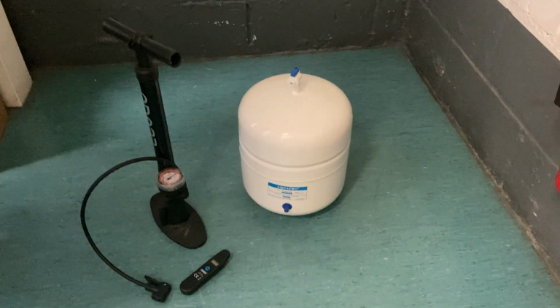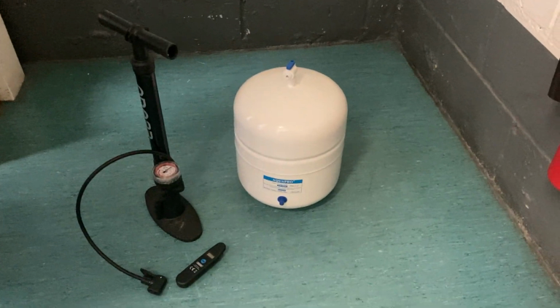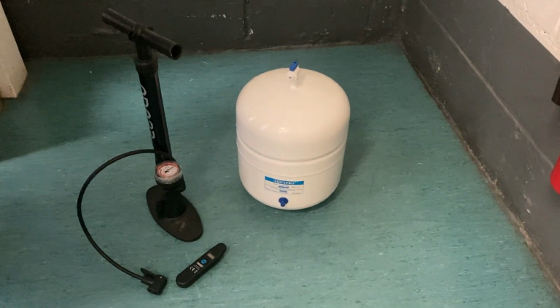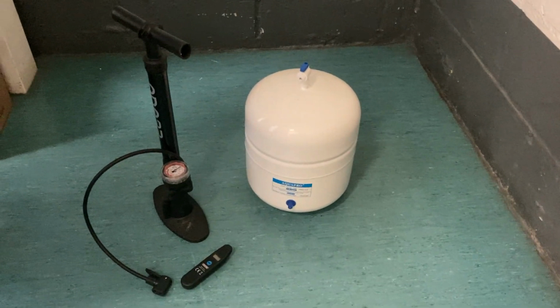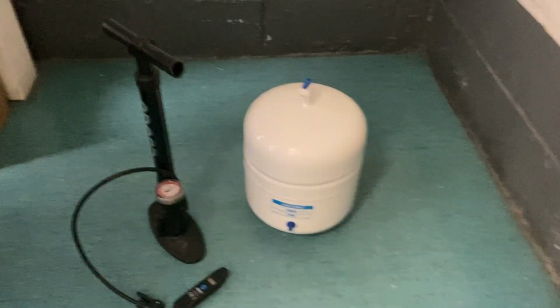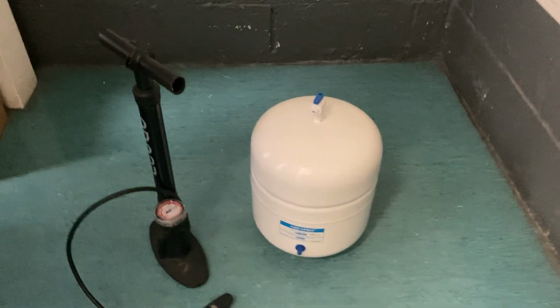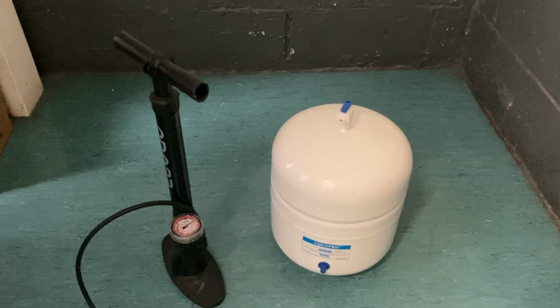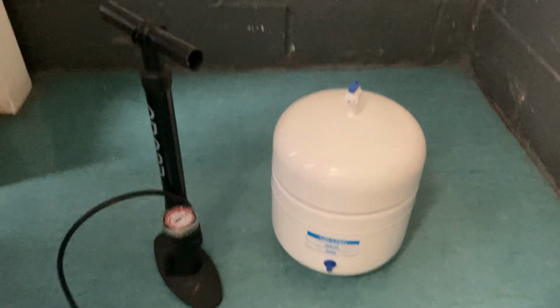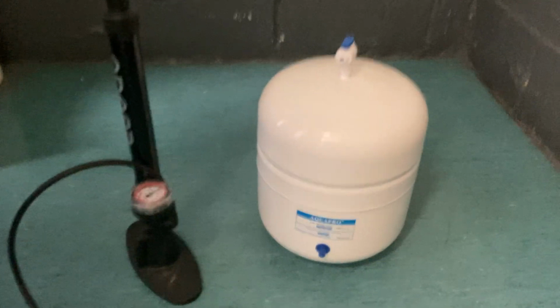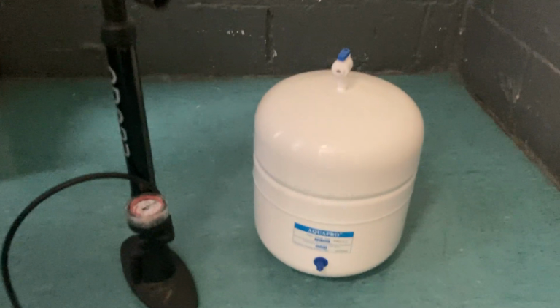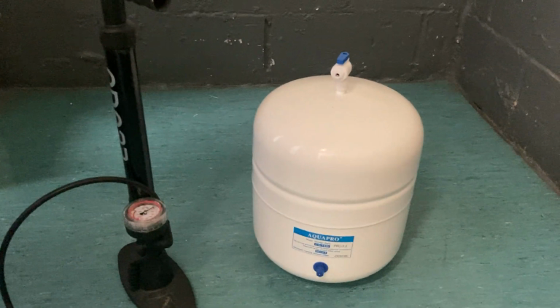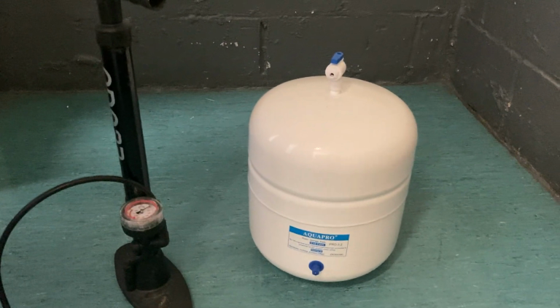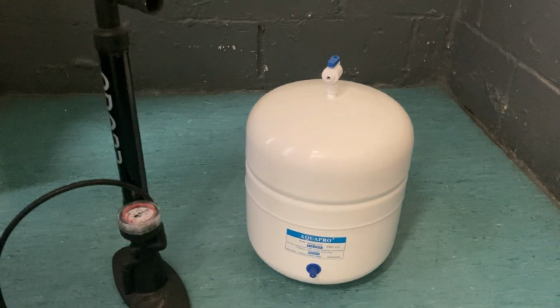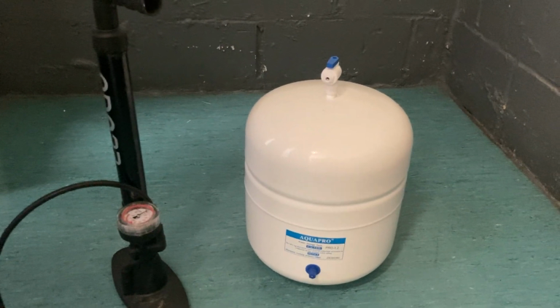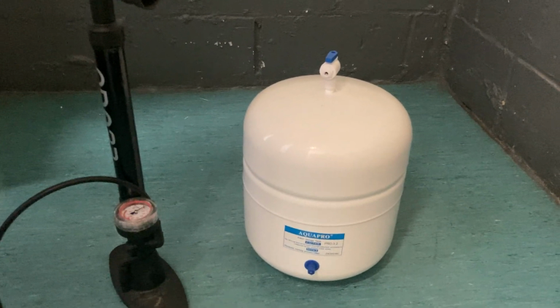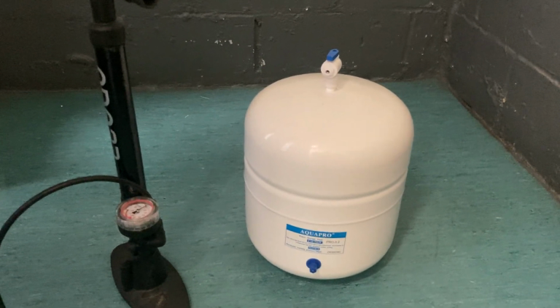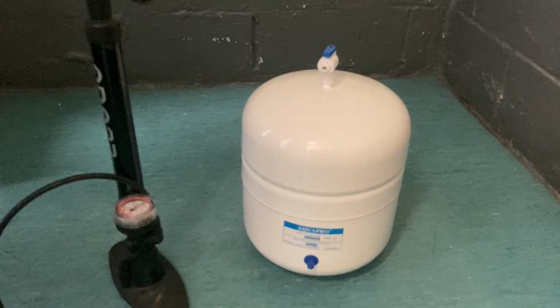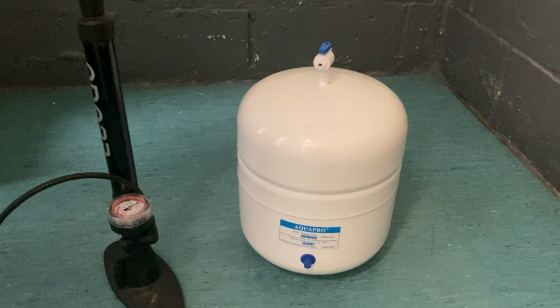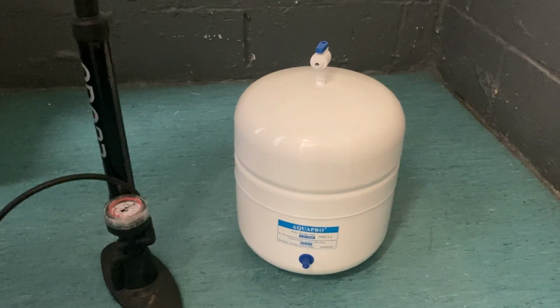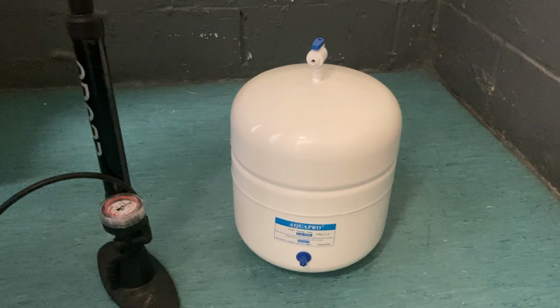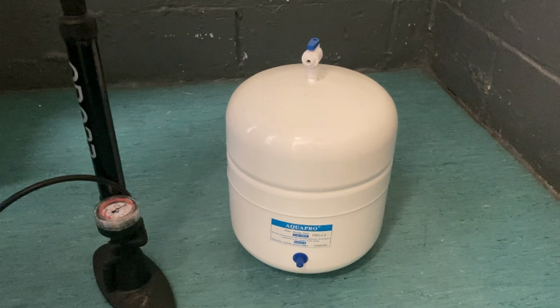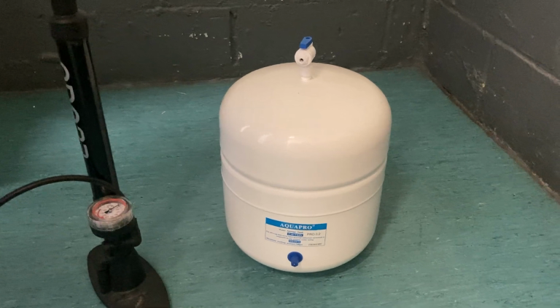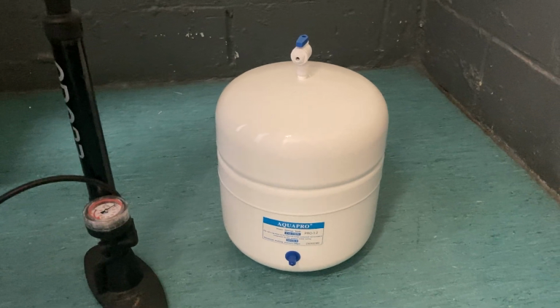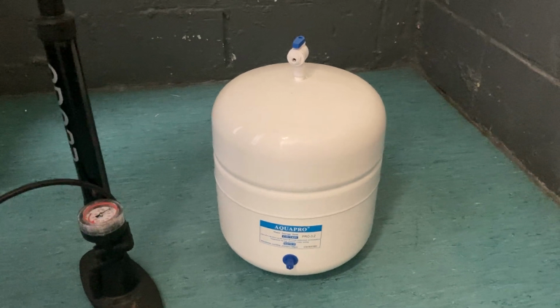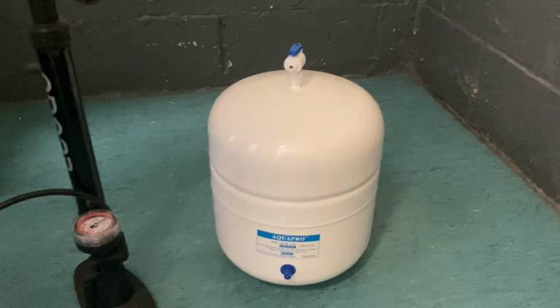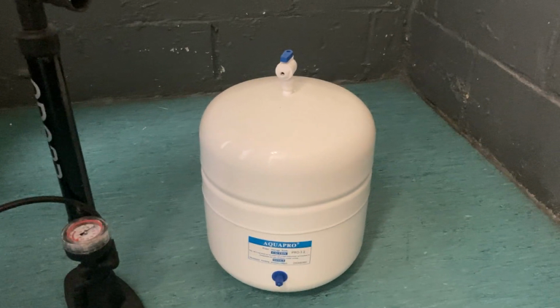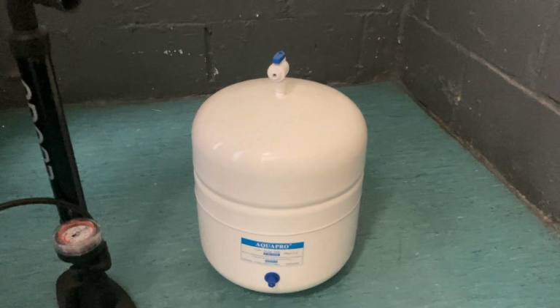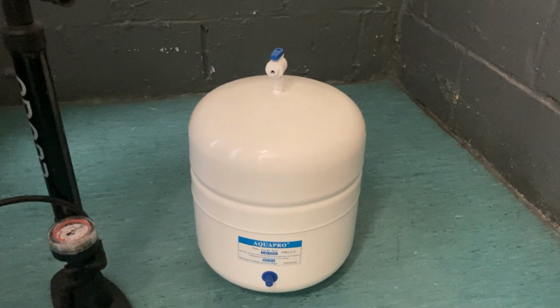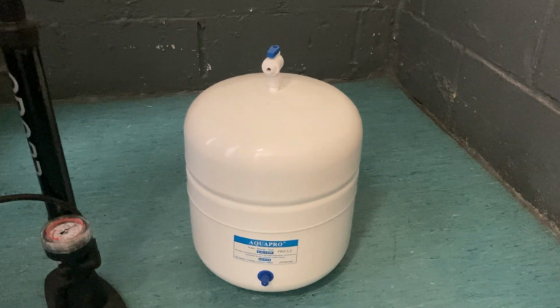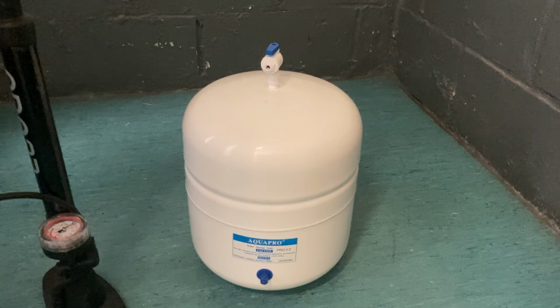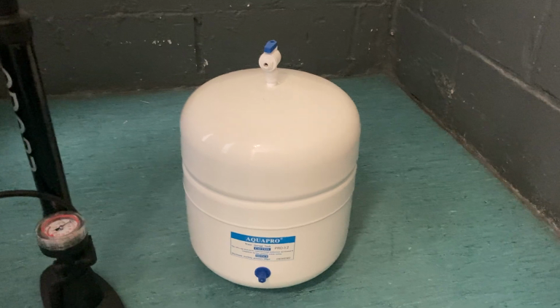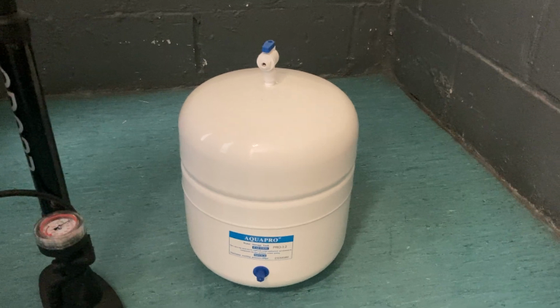This is a quick video to talk about how you can repressurize your reverse osmosis tank. The typical symptoms of a low-pressure reverse osmosis tank is when no water comes out of the tap or the tank won't fill up.